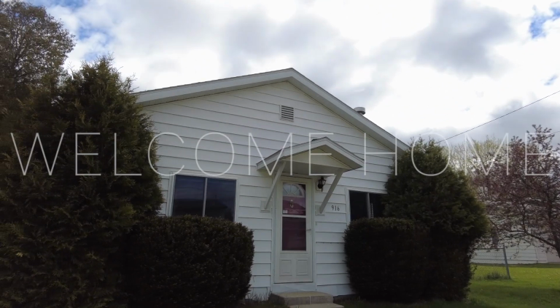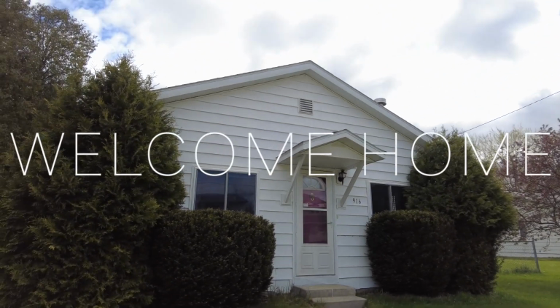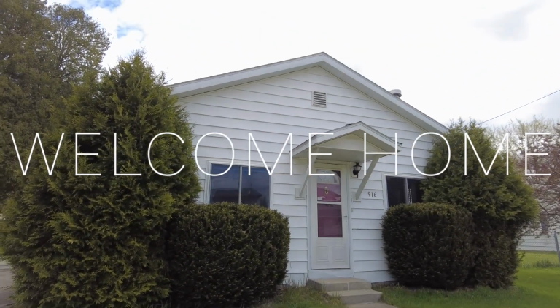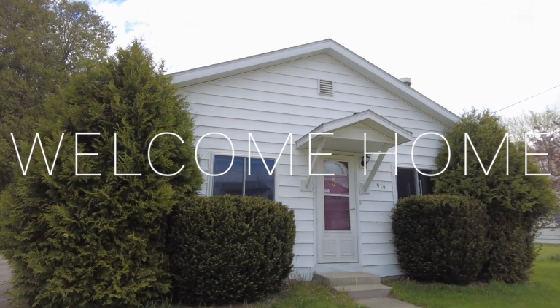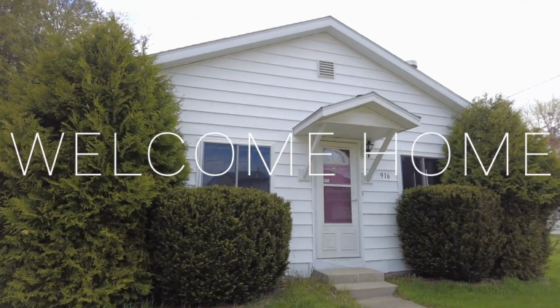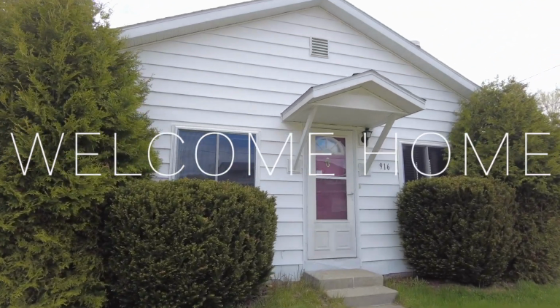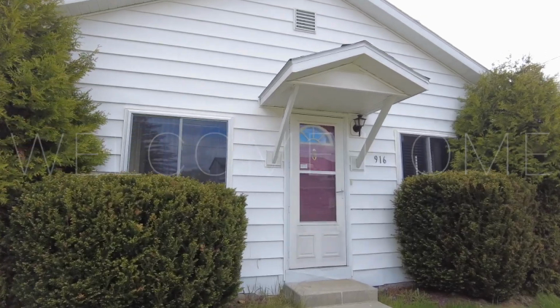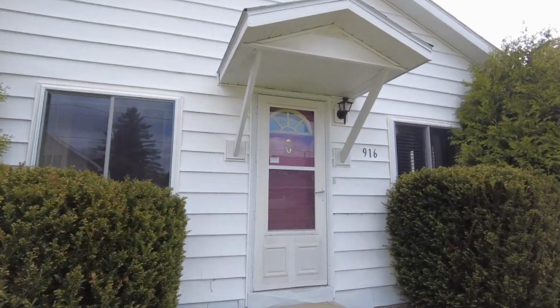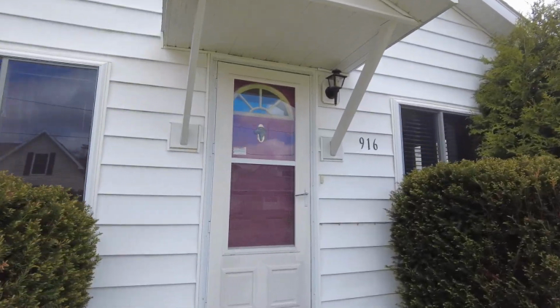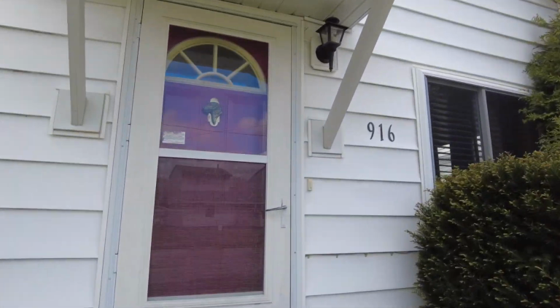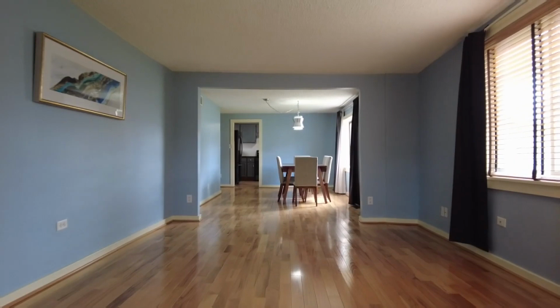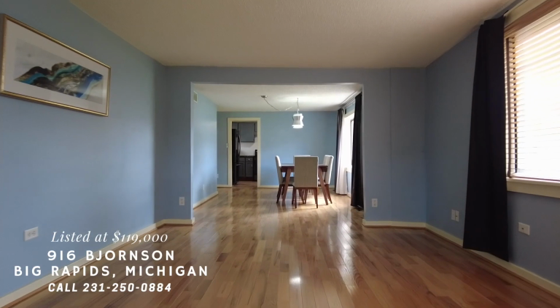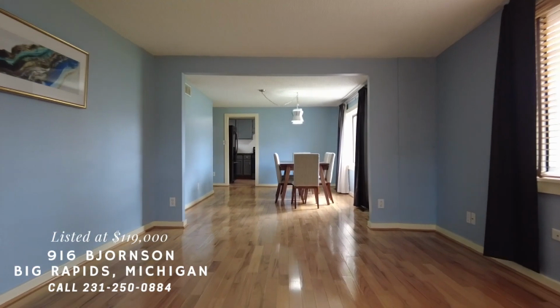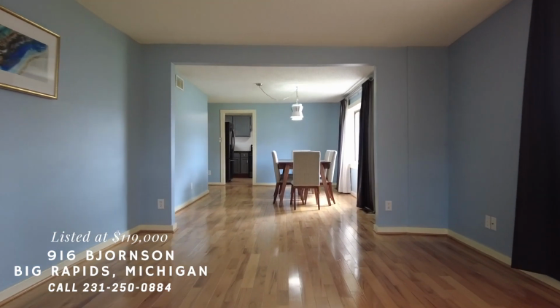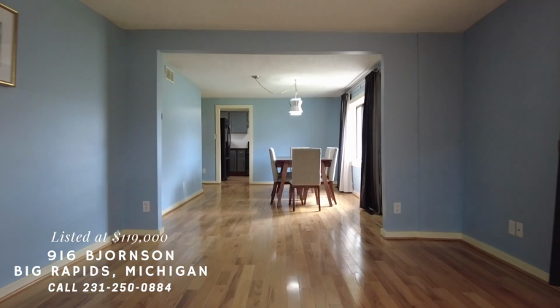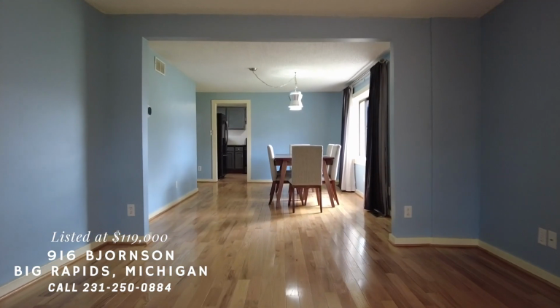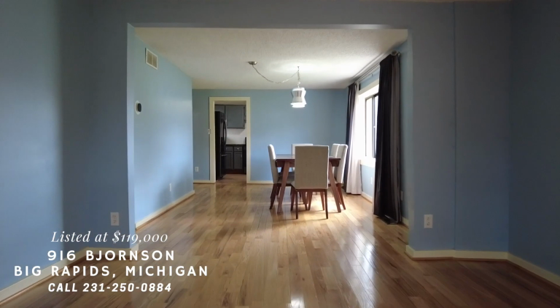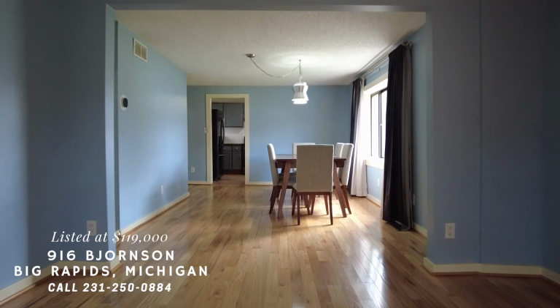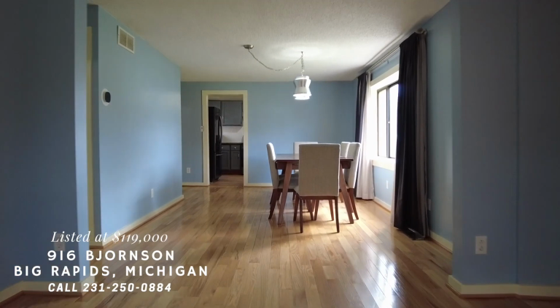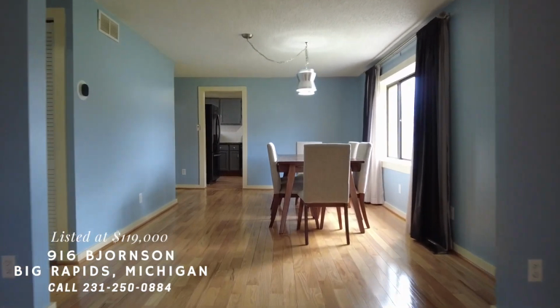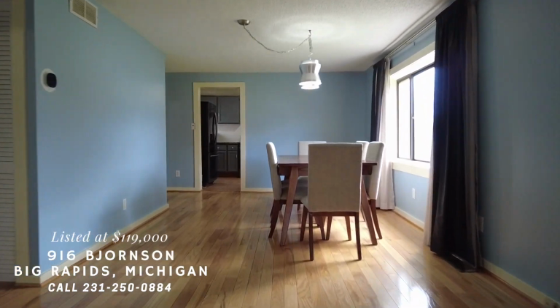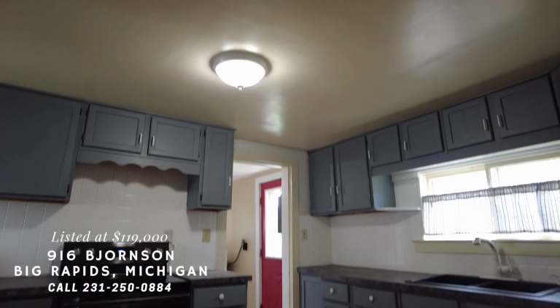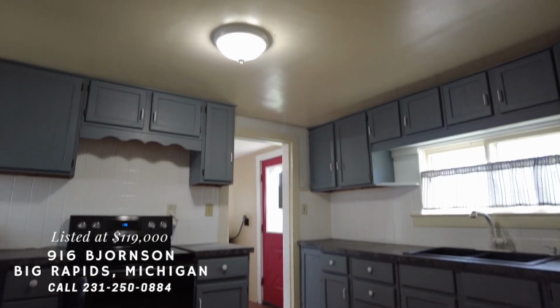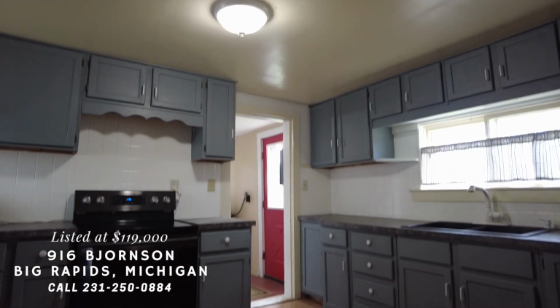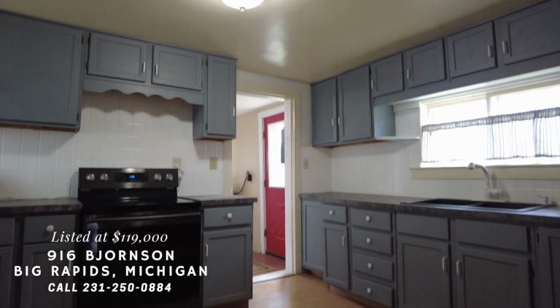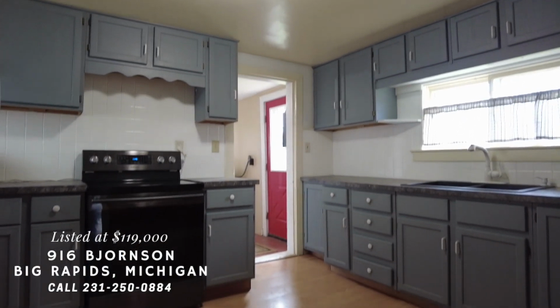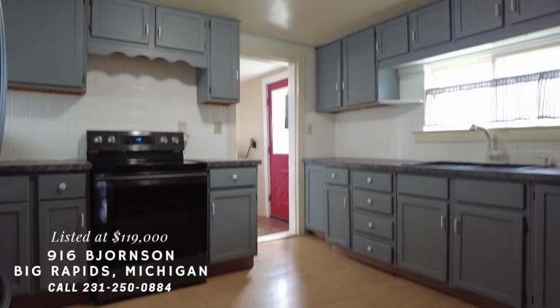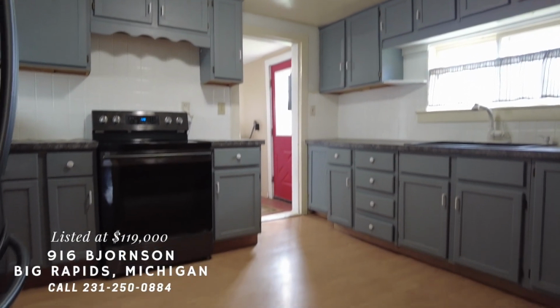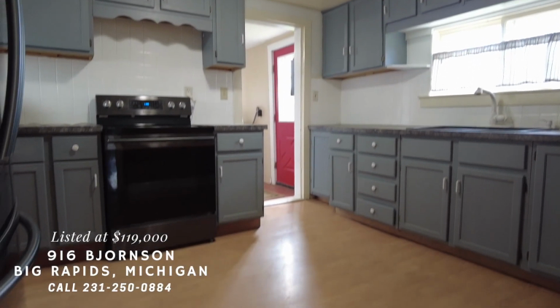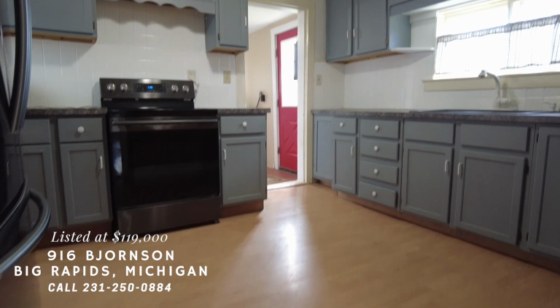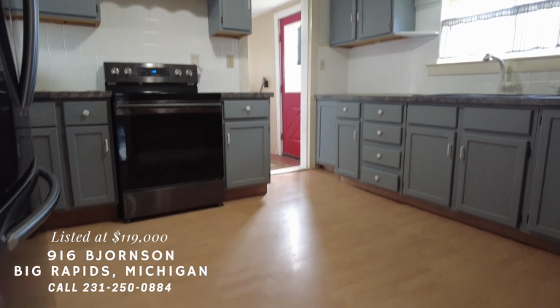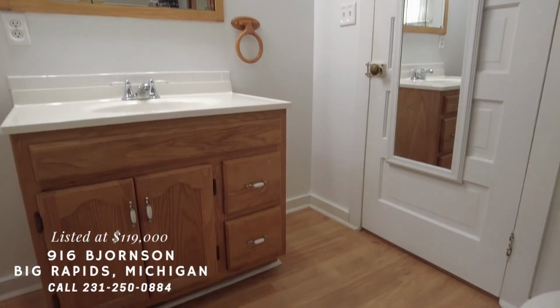Okay everybody, welcome home to 916 Bajornson, just on the outskirts of Big Rapids. I've always loved this house. It's got a great open floor plan. It's a two-bedroom, but it does have an extra bonus room that could be a great little office.